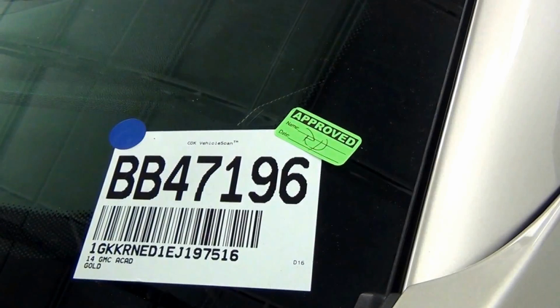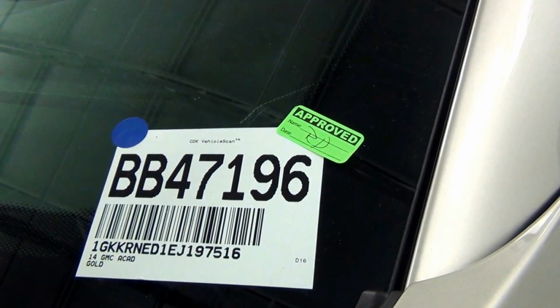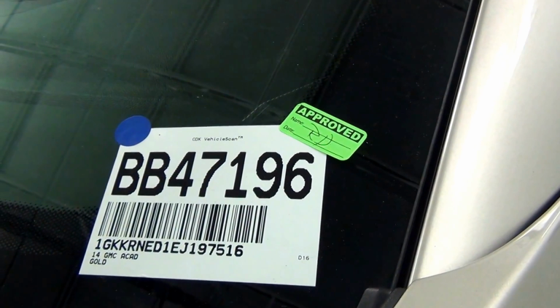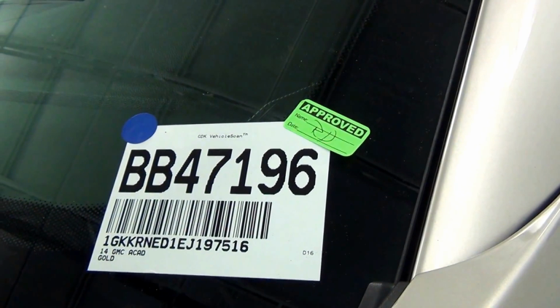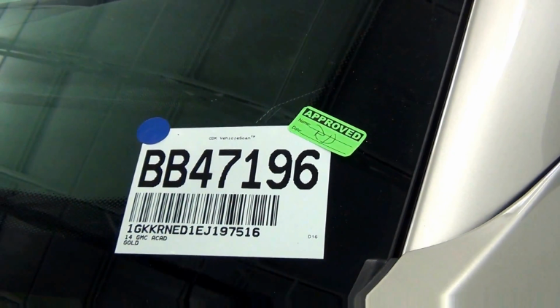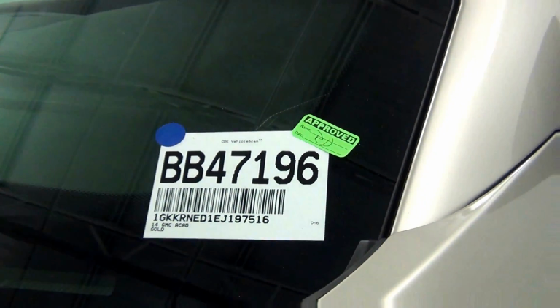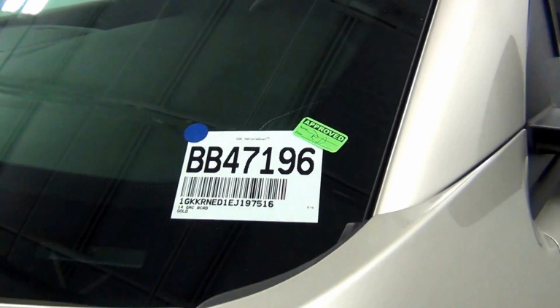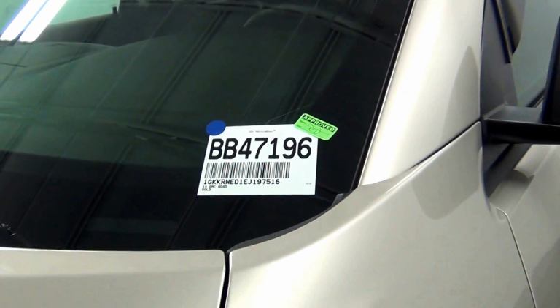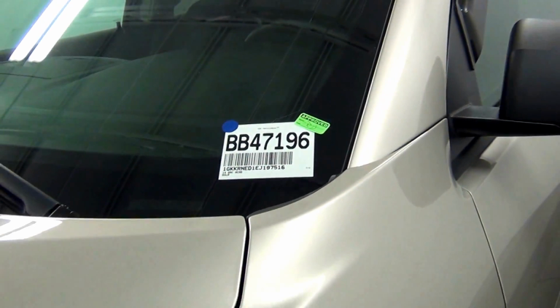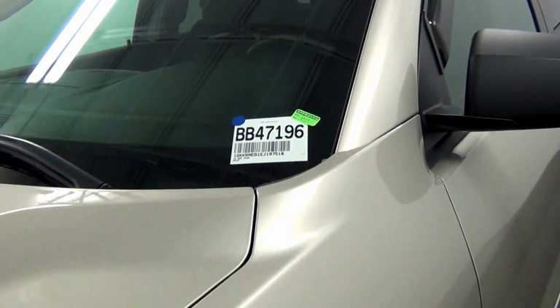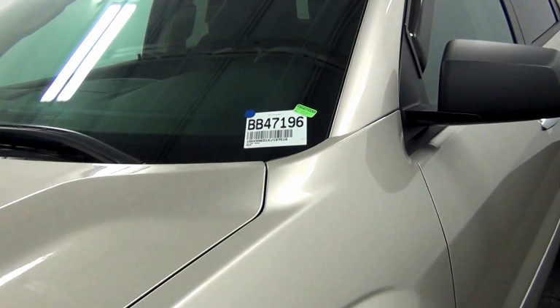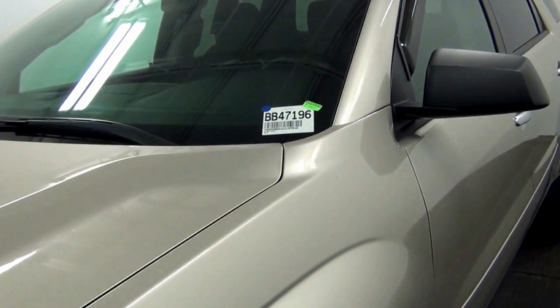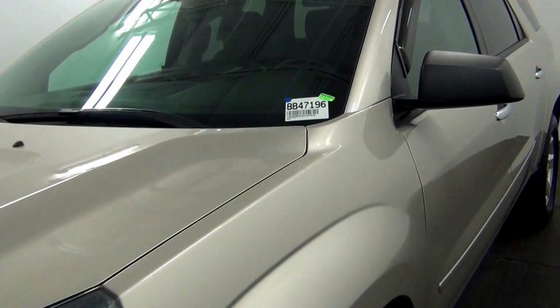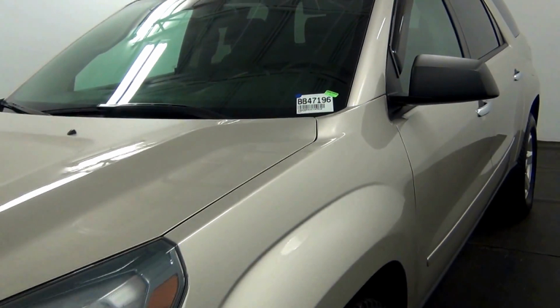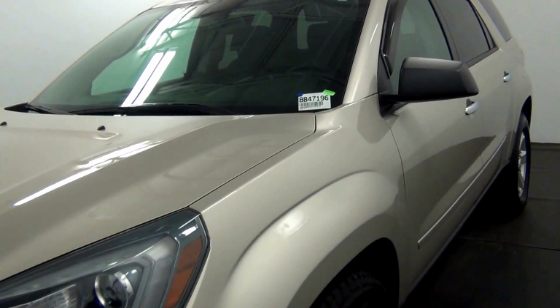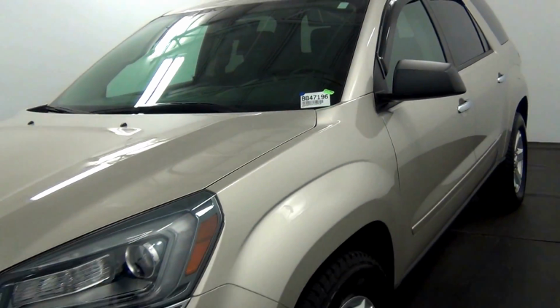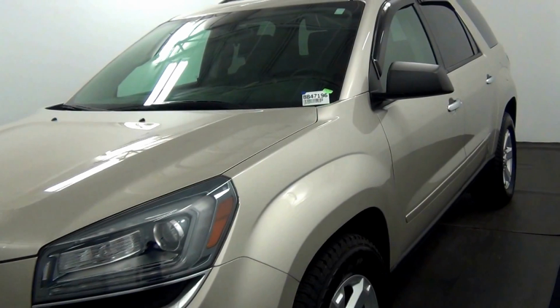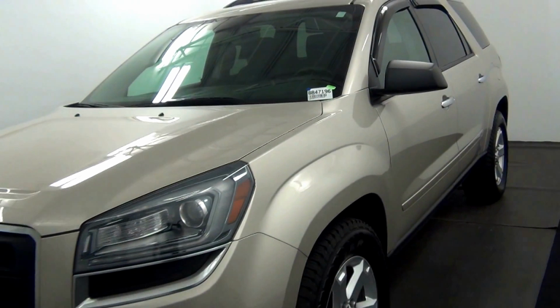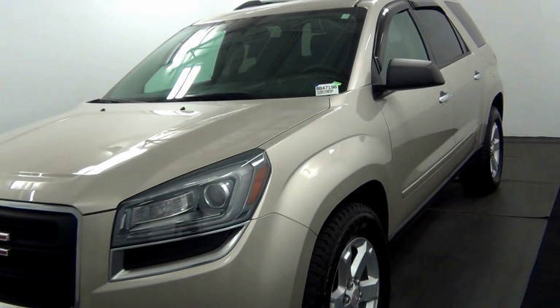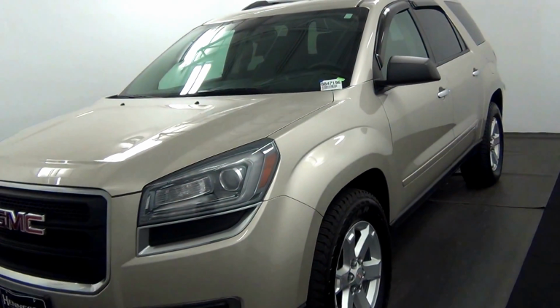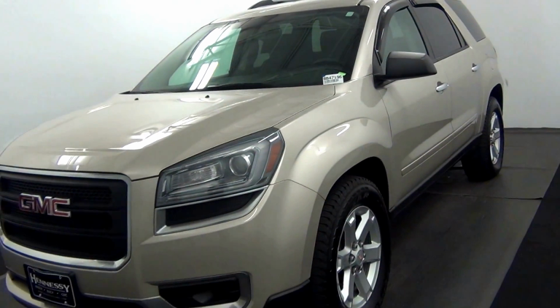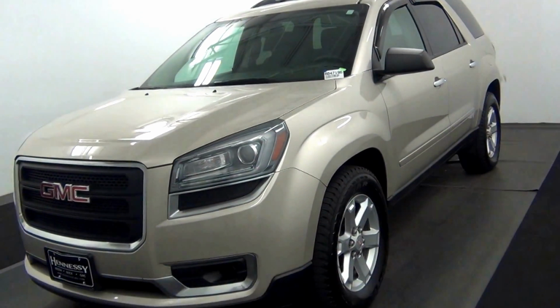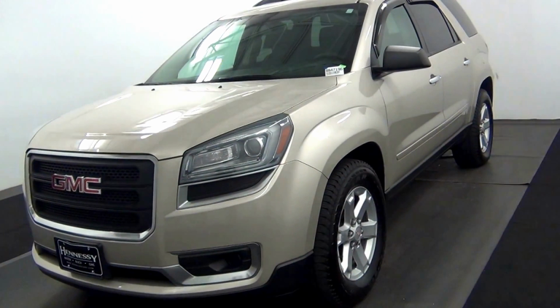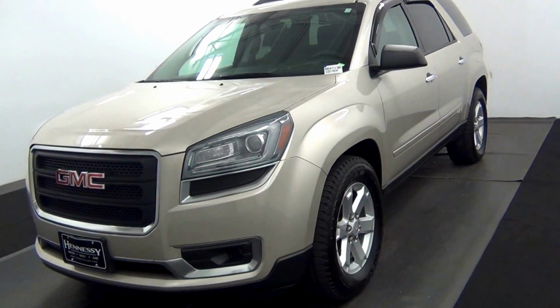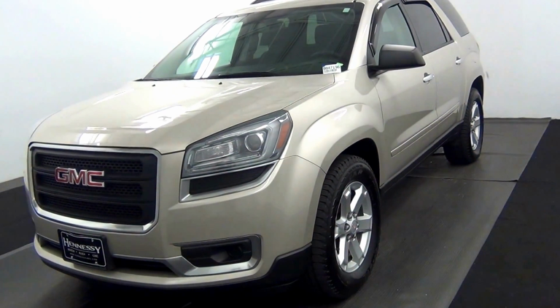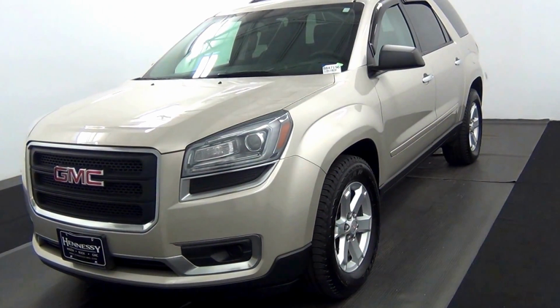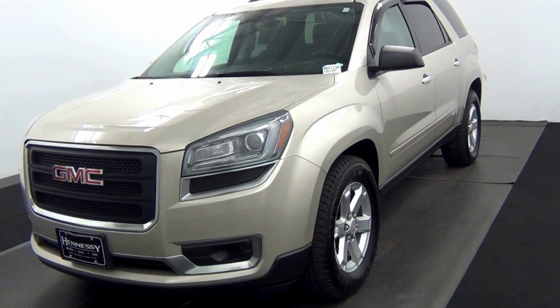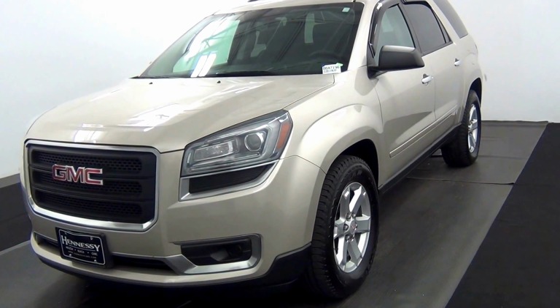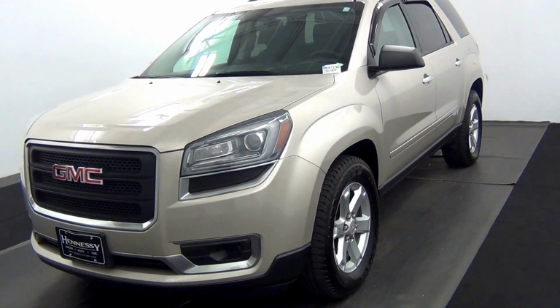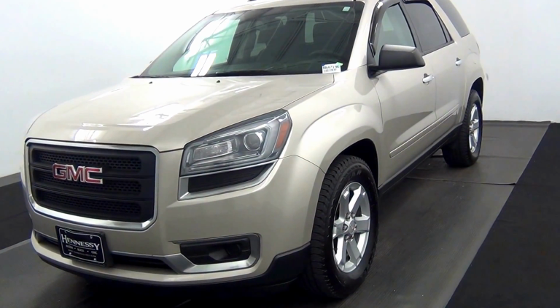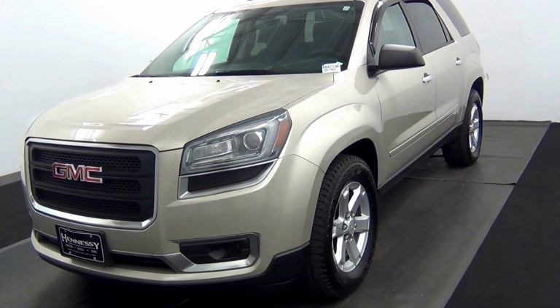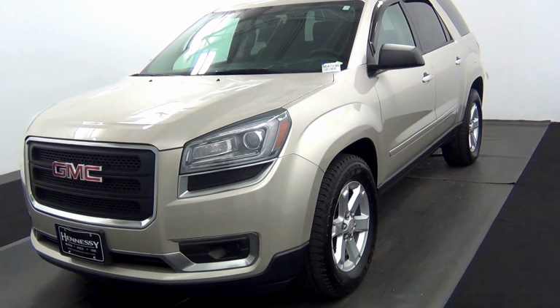Welcome. Today we are going to walk around a 2014 GMC Acadia, stock number BB47196.